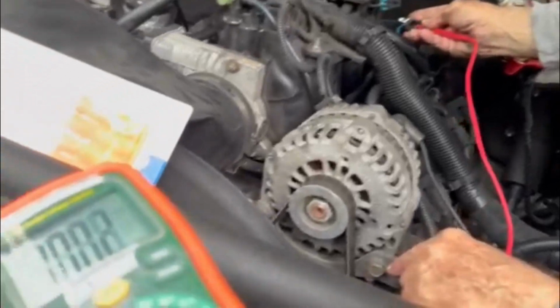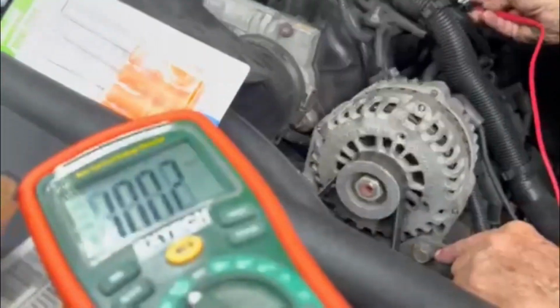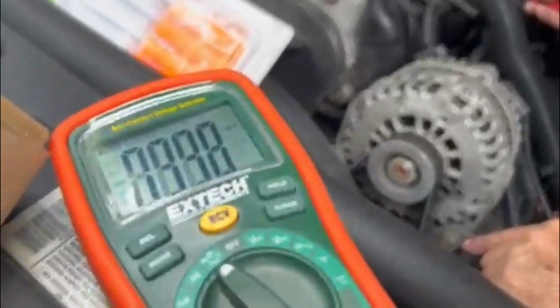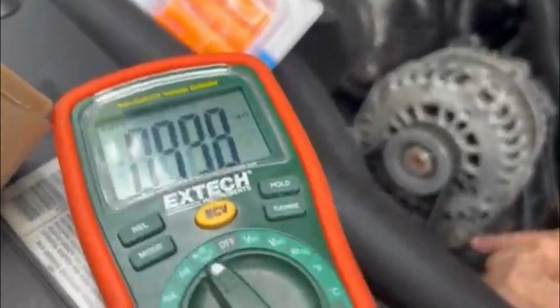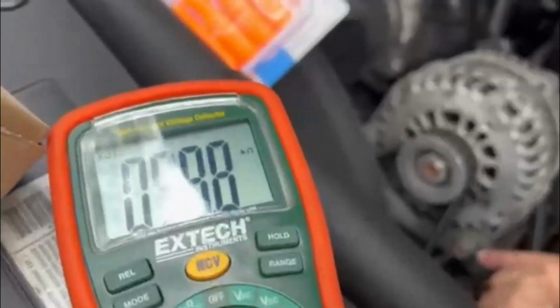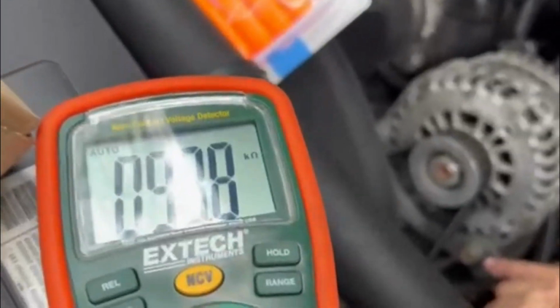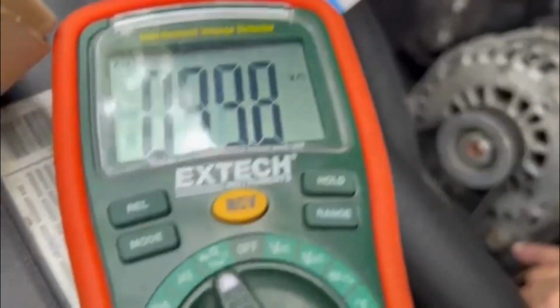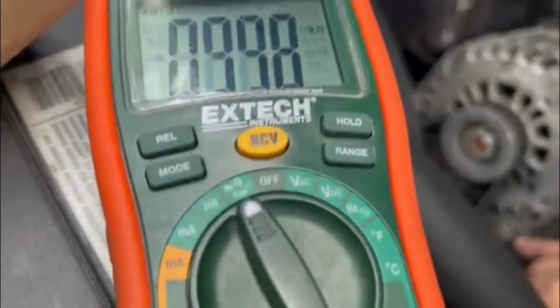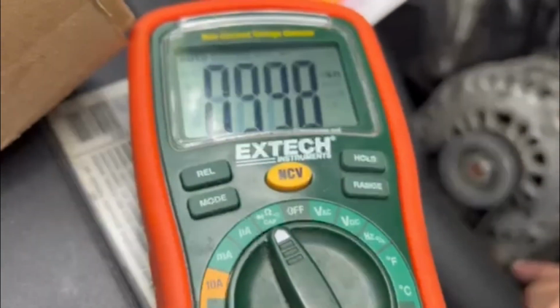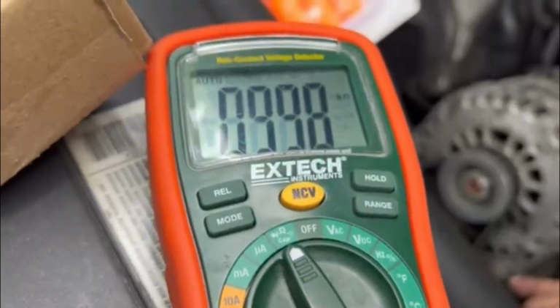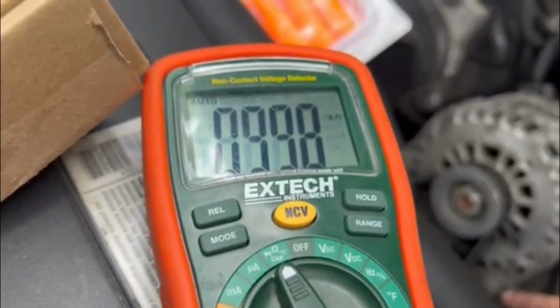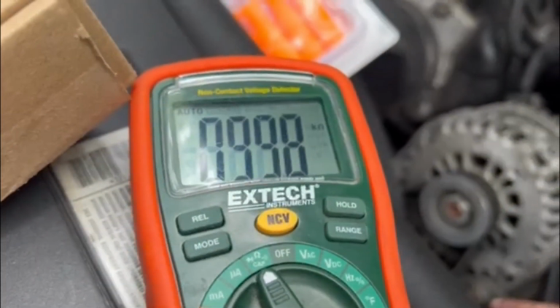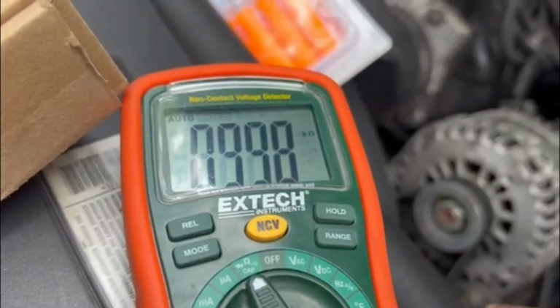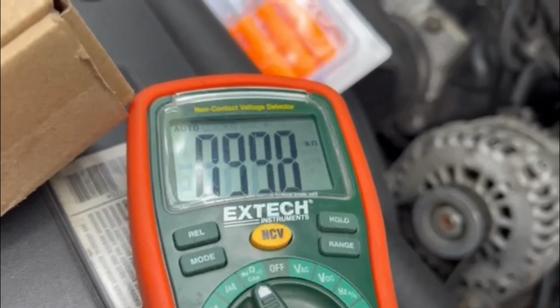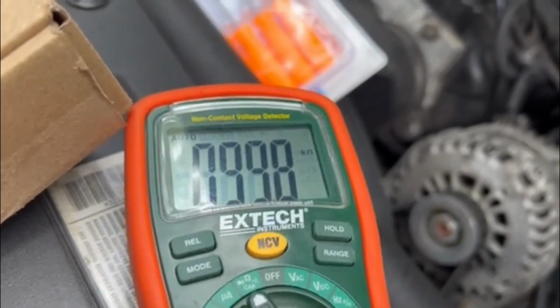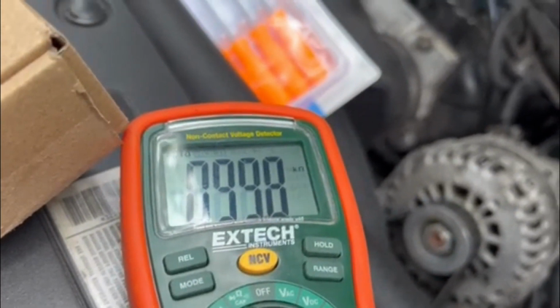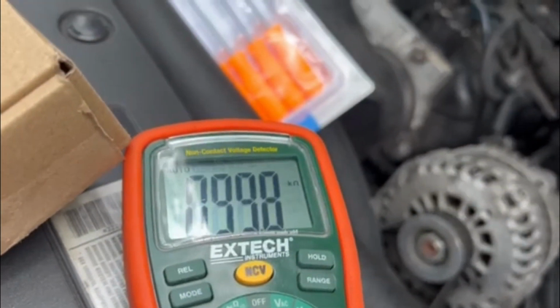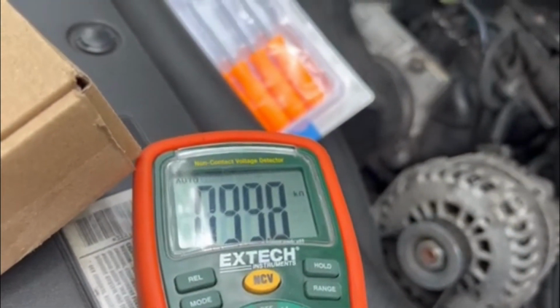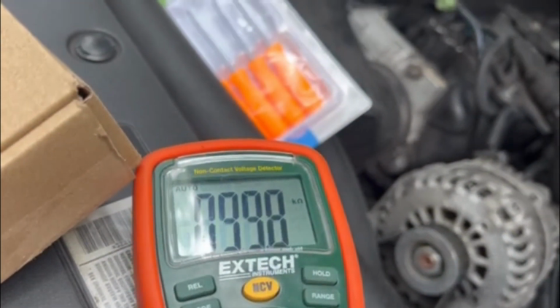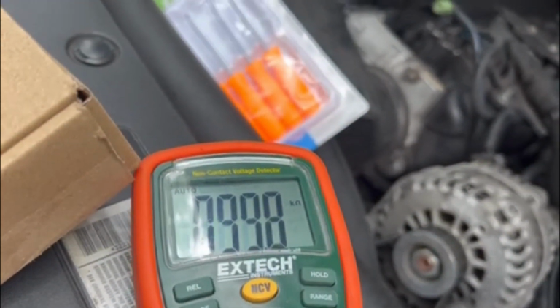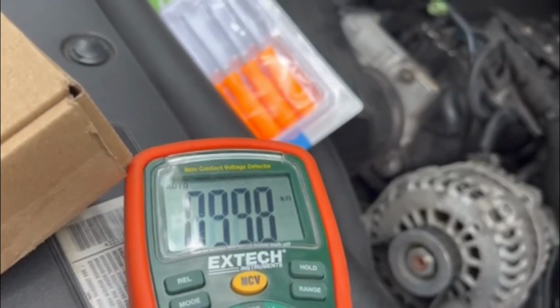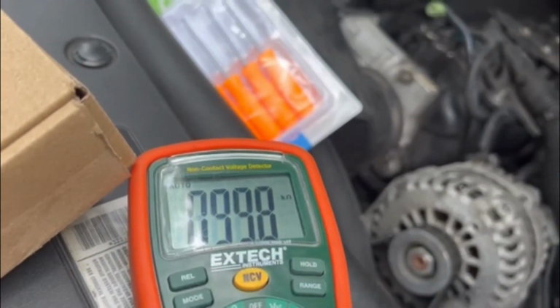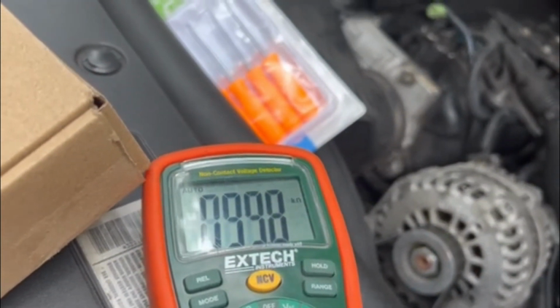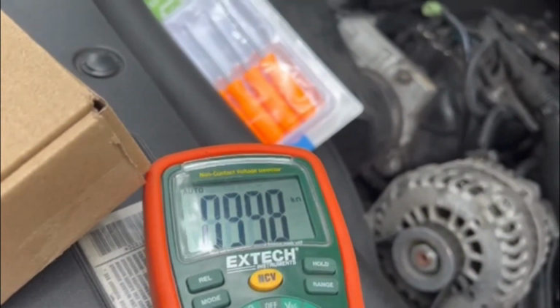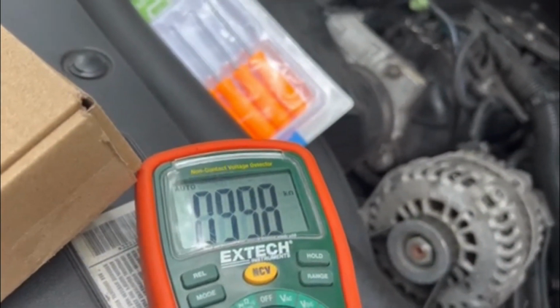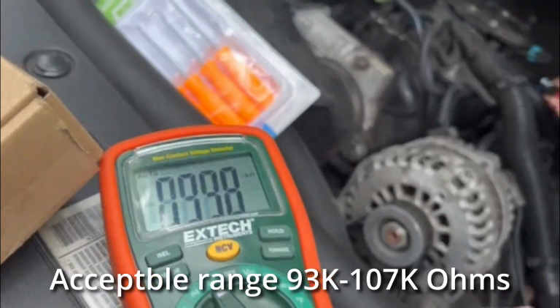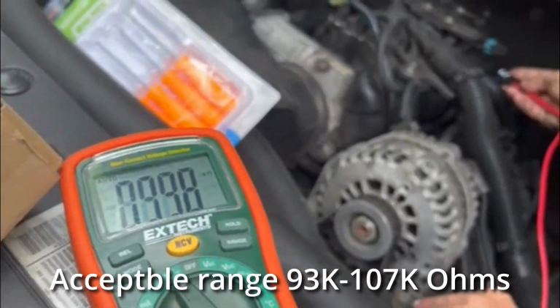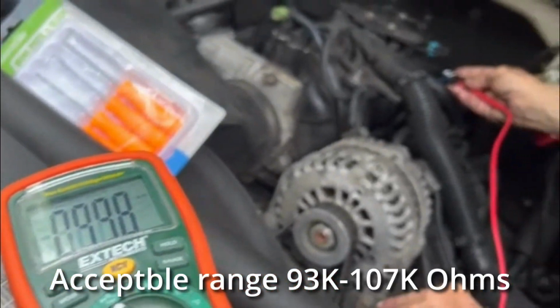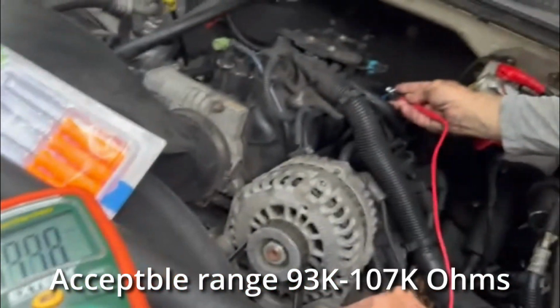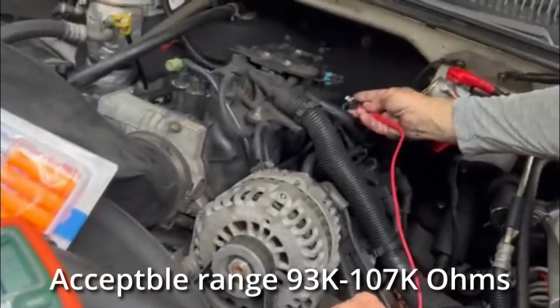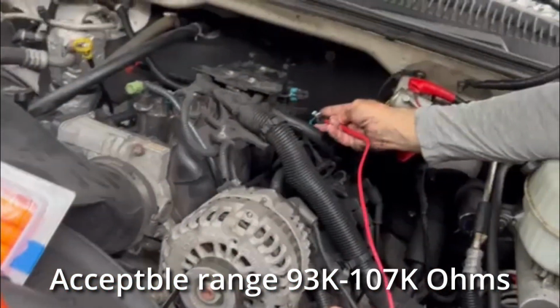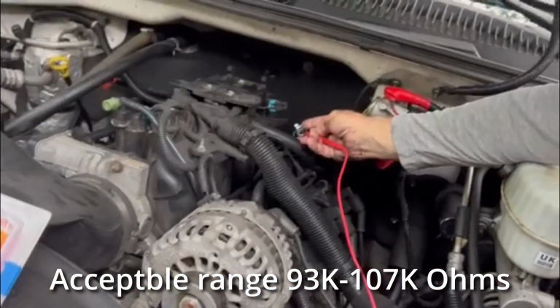The screen says 99.8 and the engine is warm but not hot. 99.8 — that's pretty good. It's supposed to be within 97 and 103, so that's good.